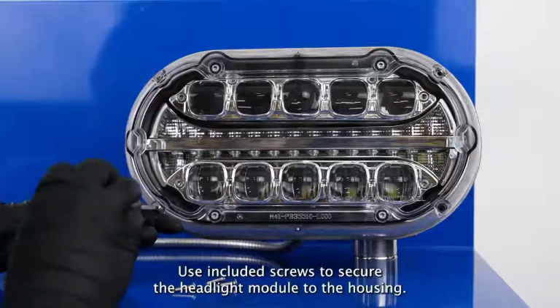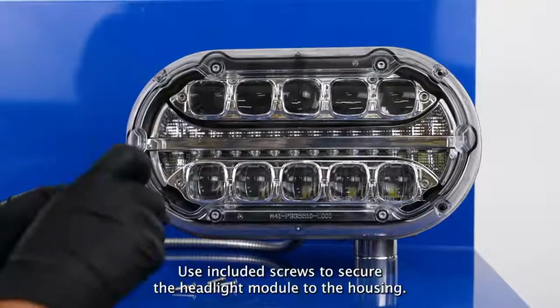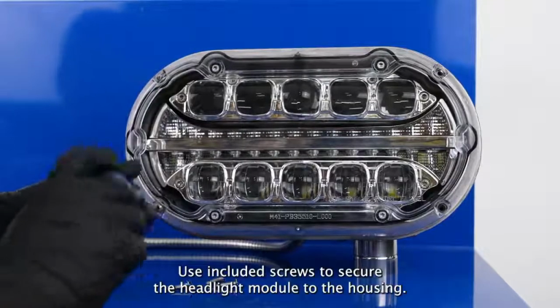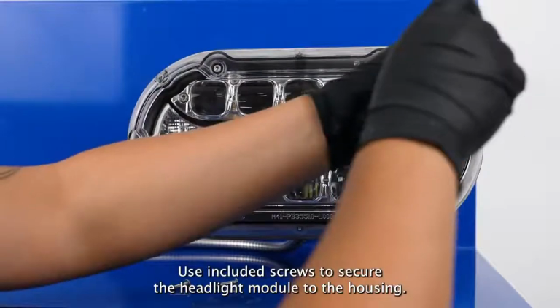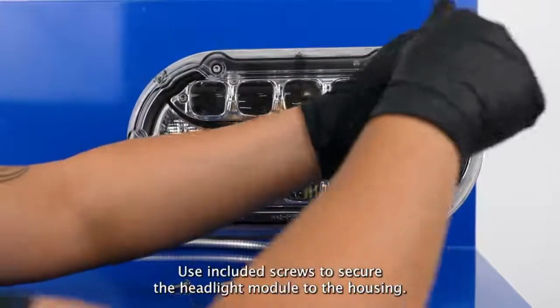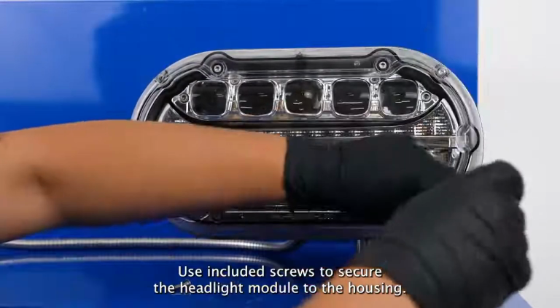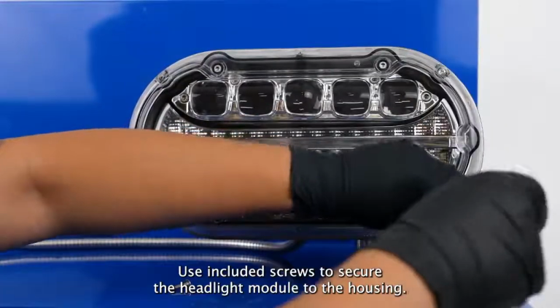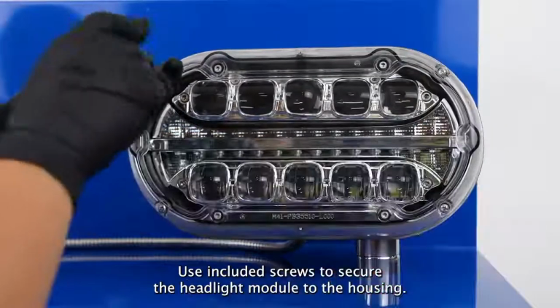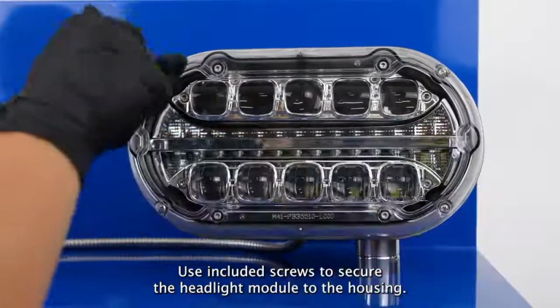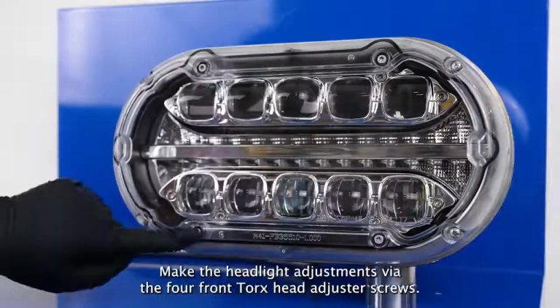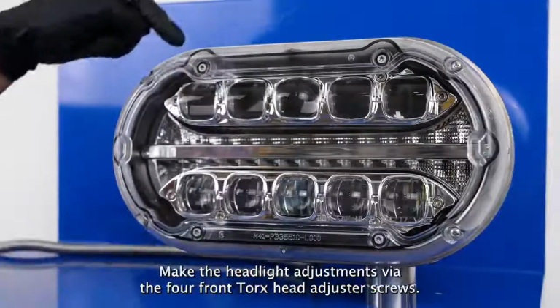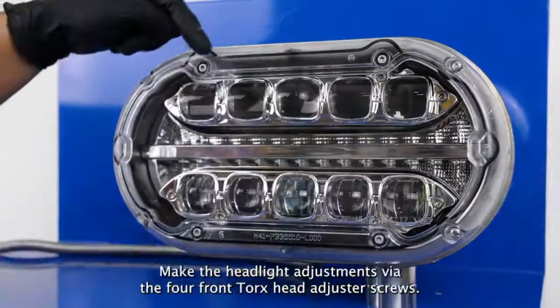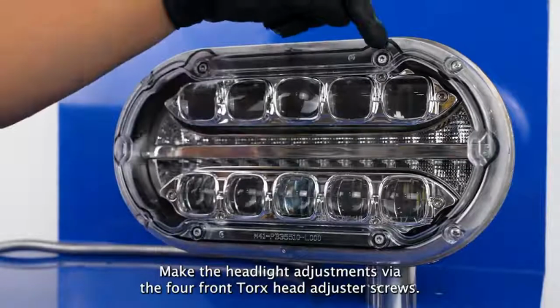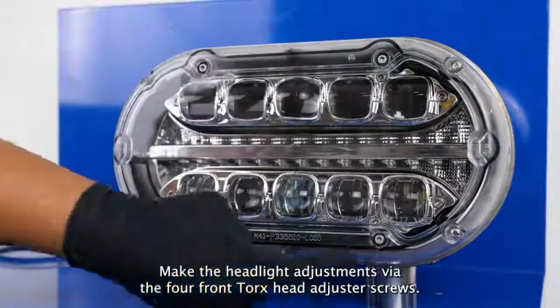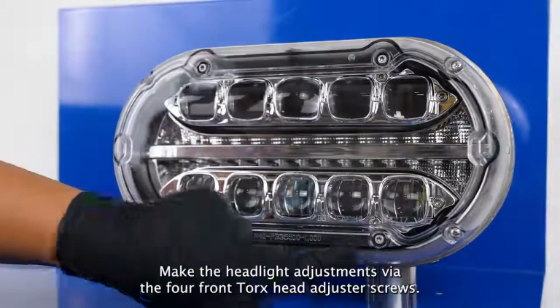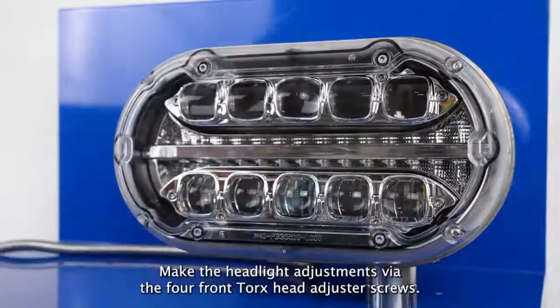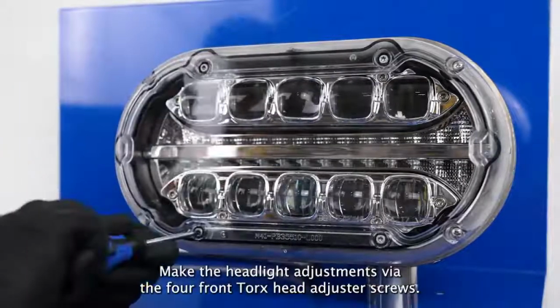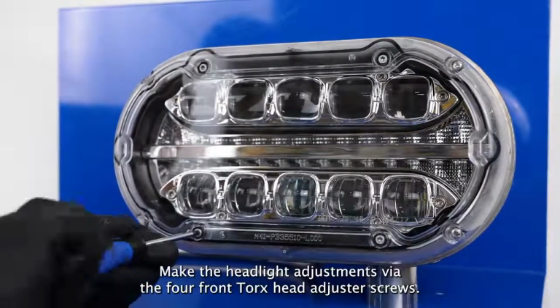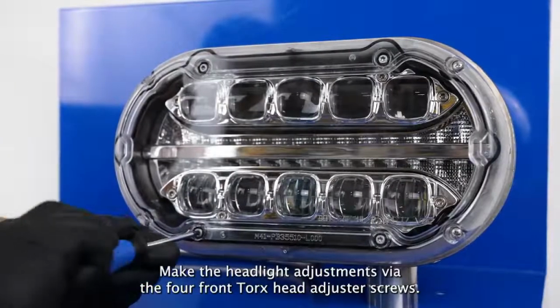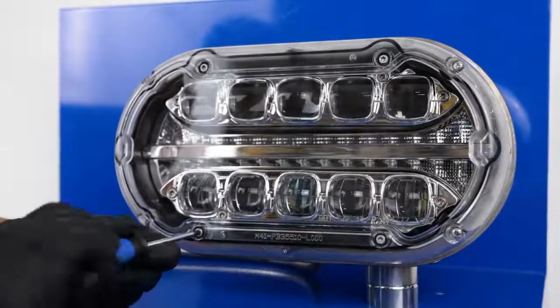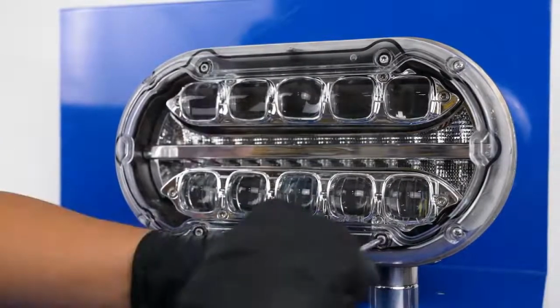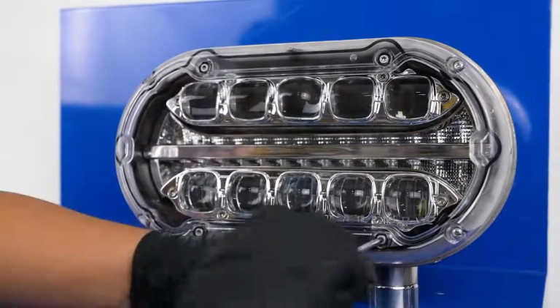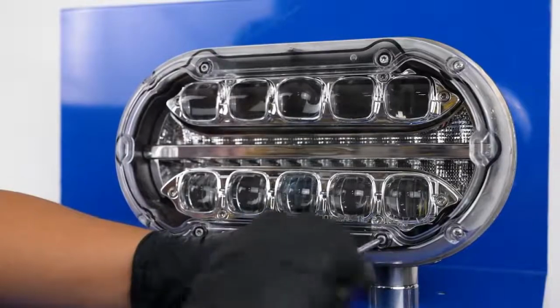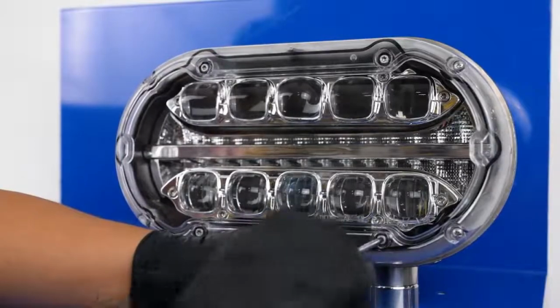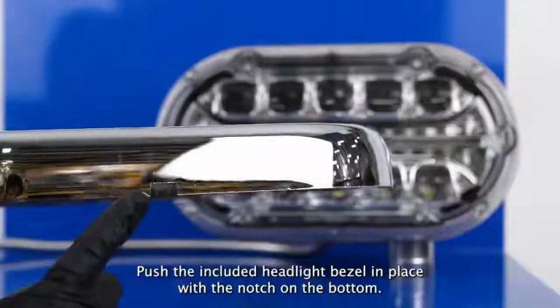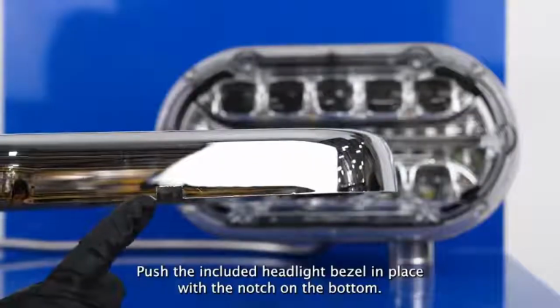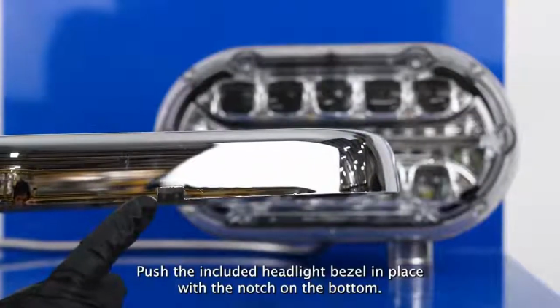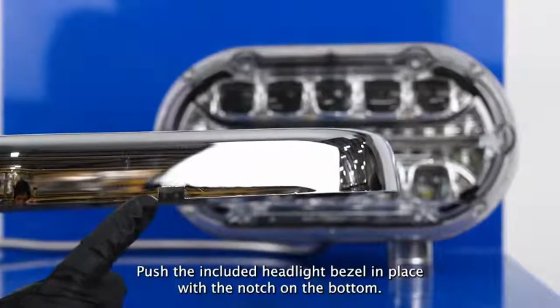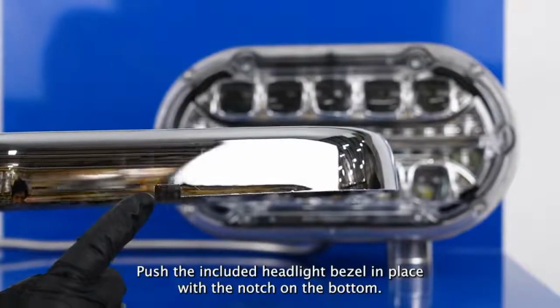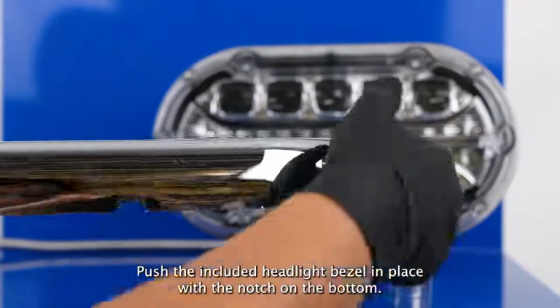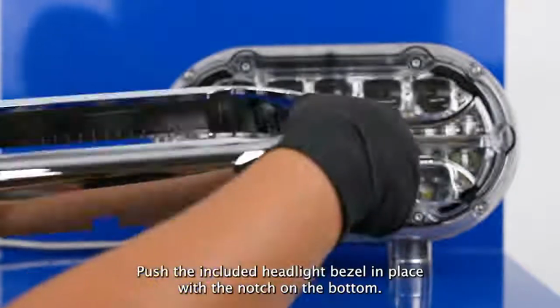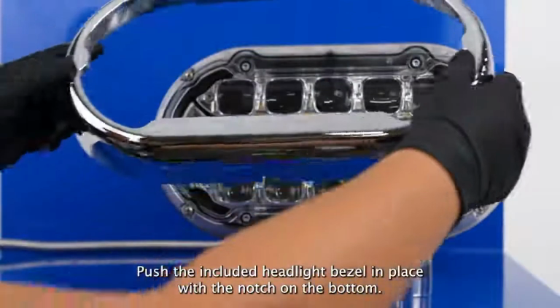Use included screws to secure the headlight module to the housing. Make the headlight adjustments via the four front Torx head adjuster screws. Push the included headlight bezel in place with the notch on the bottom.